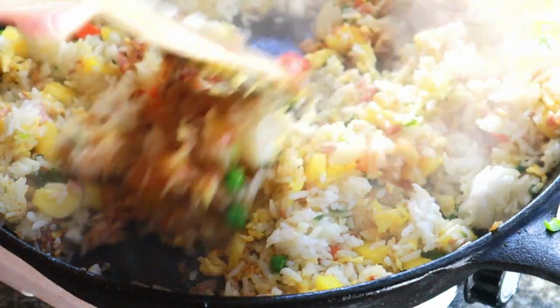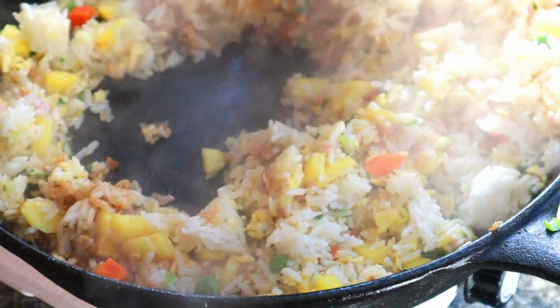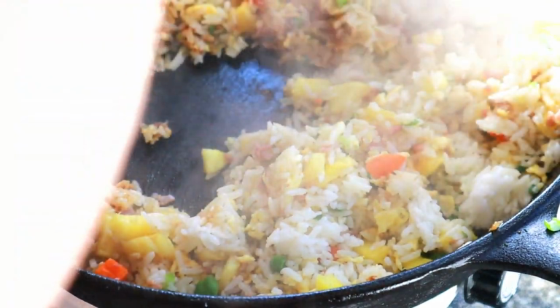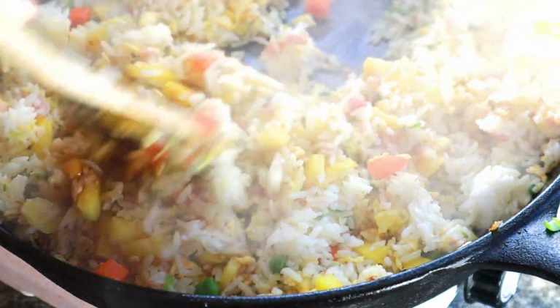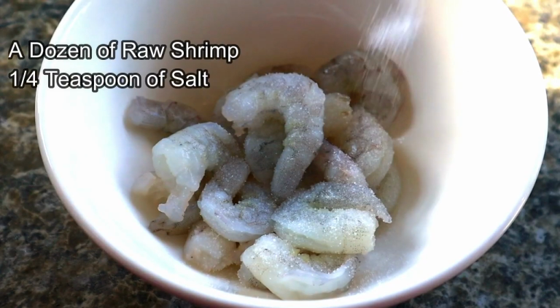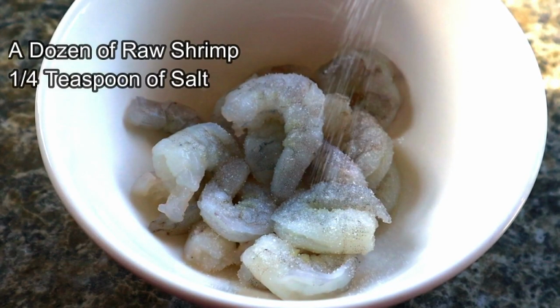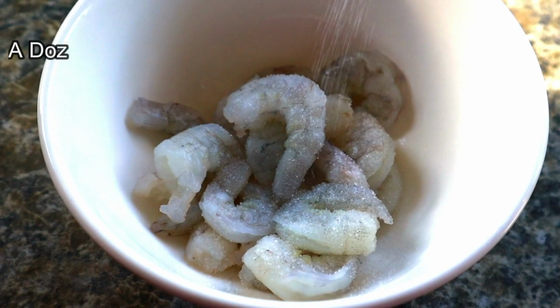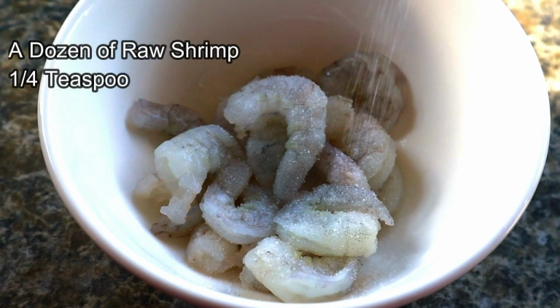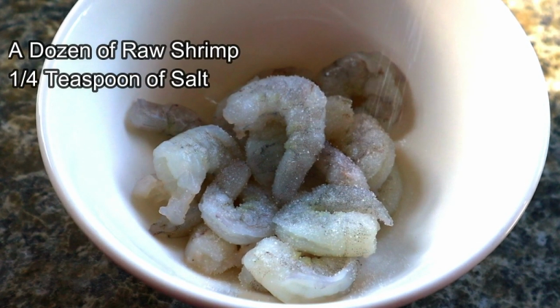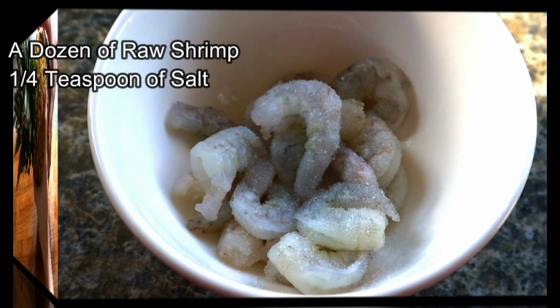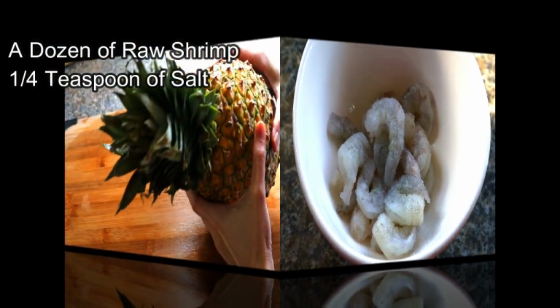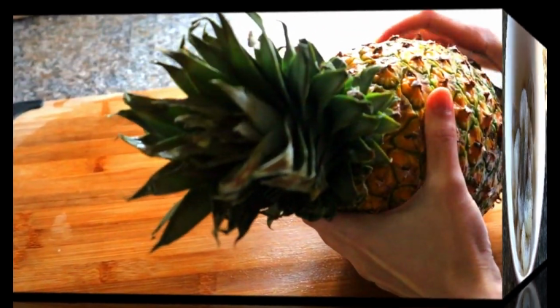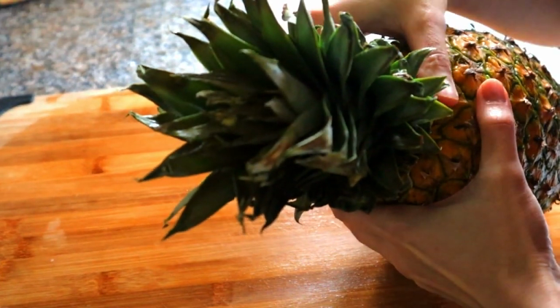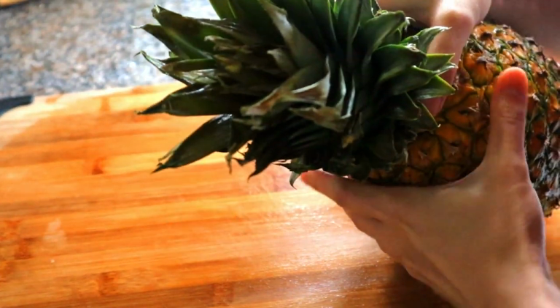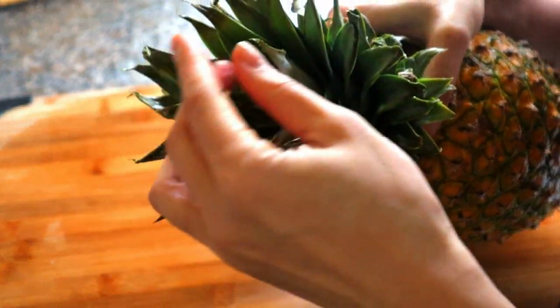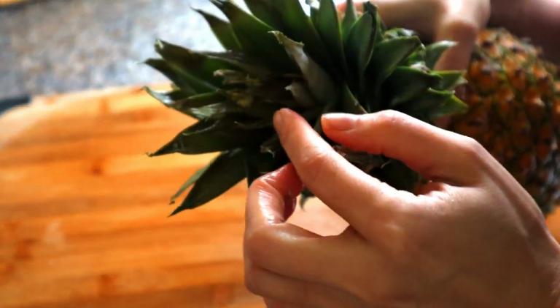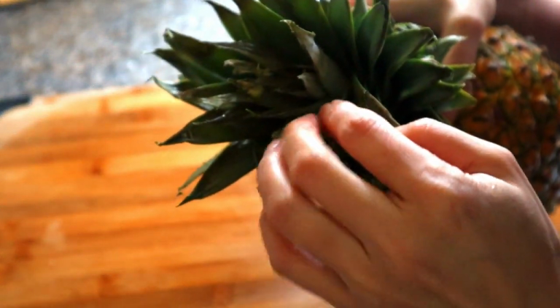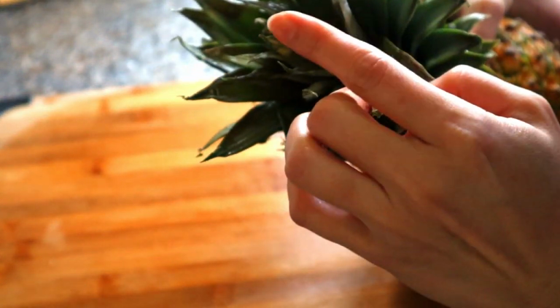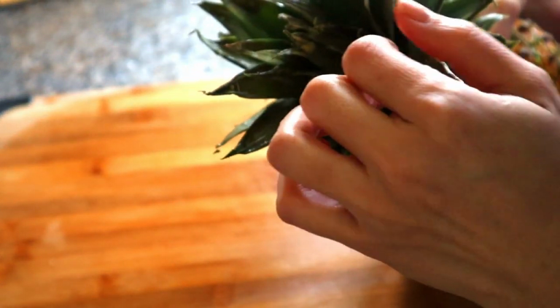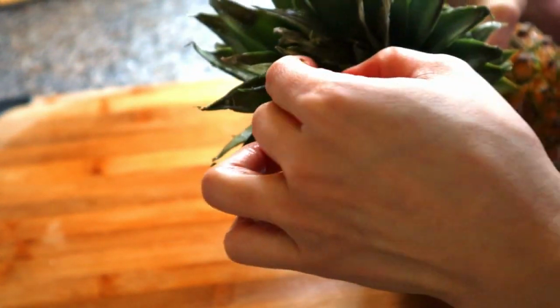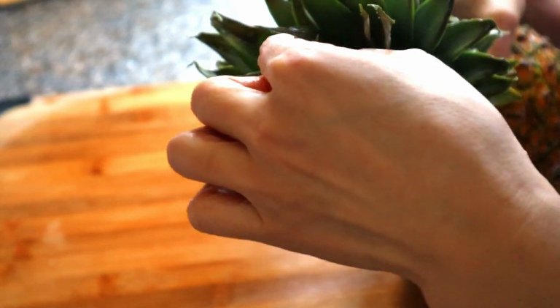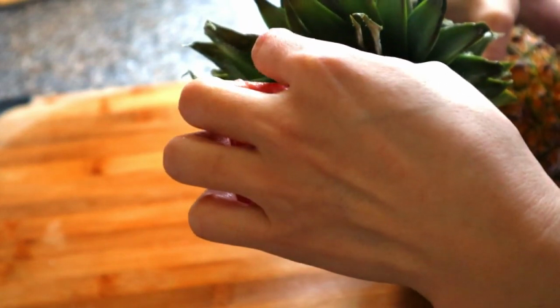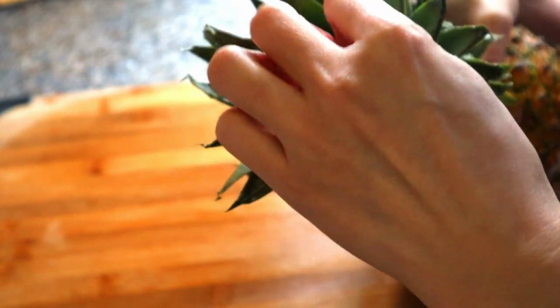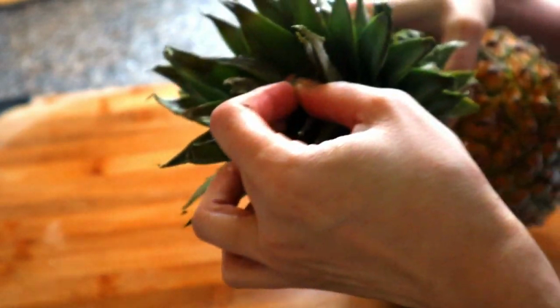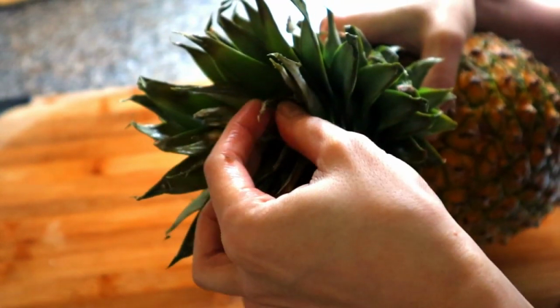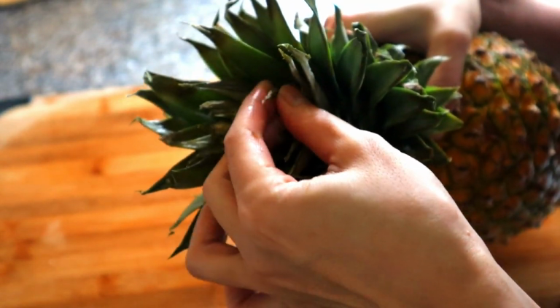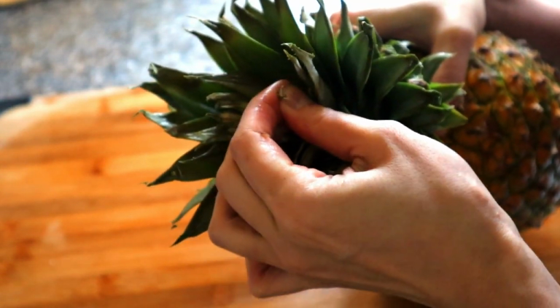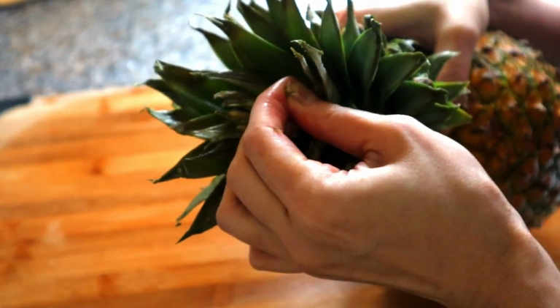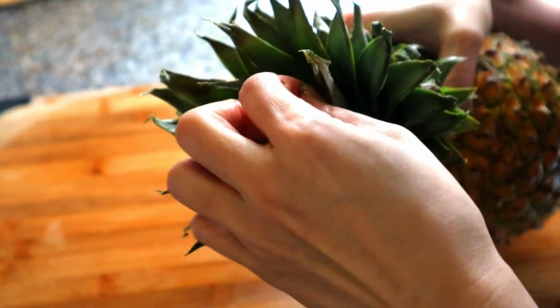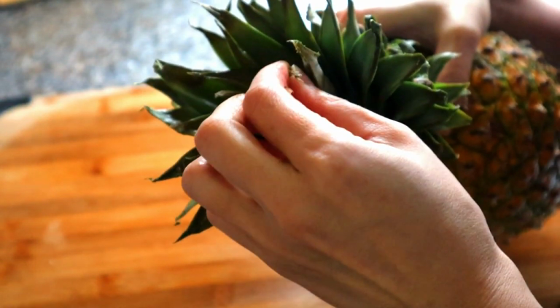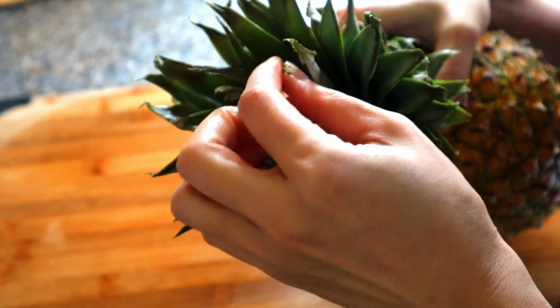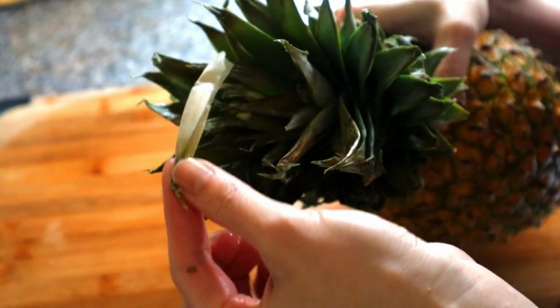Let's get started with the shrimp — put a dash of salt while we prepare the pineapple. An easy trick to know if your pineapple is ripe or not is to gently tuck the center leaf. If it comes out easily, then it's ready. If not, you may want to wait a couple more days.